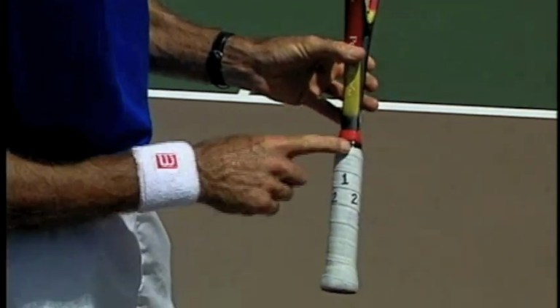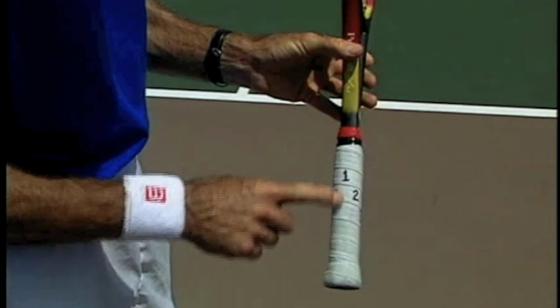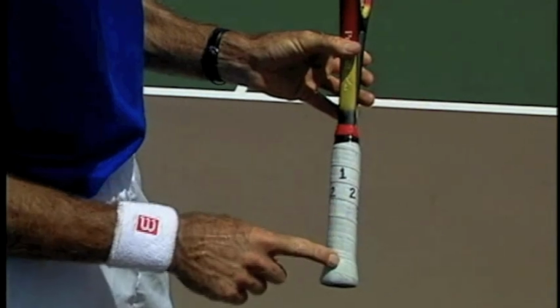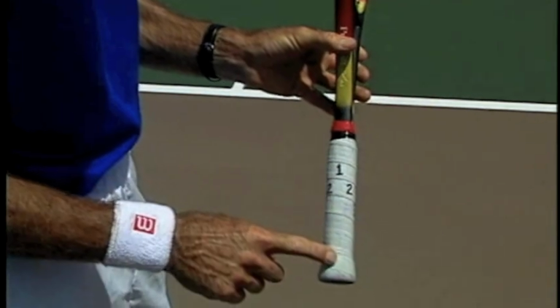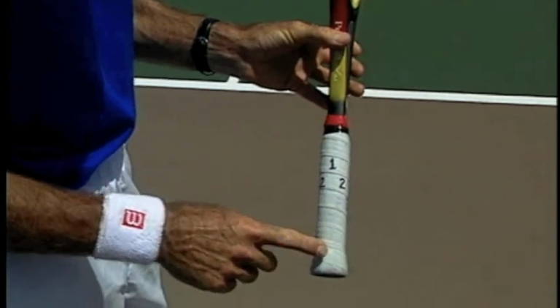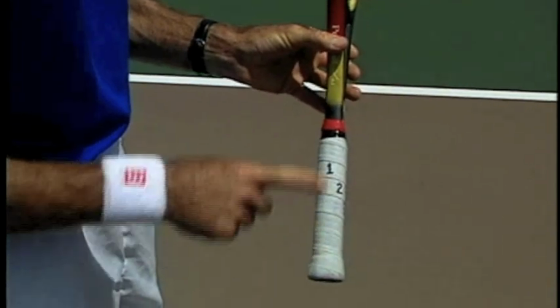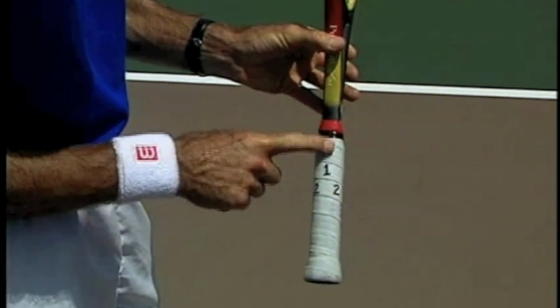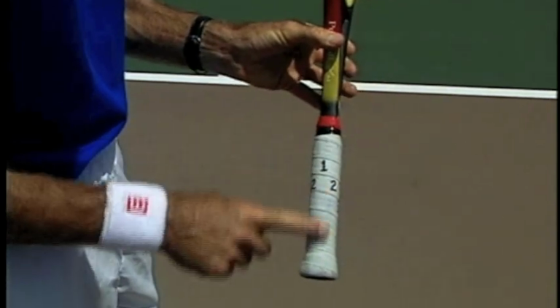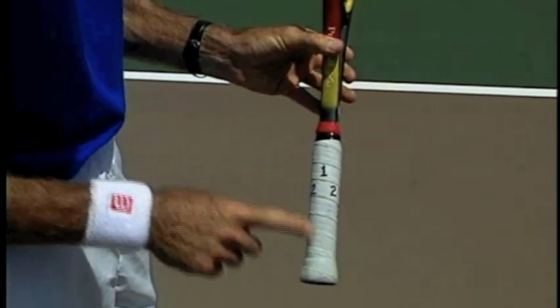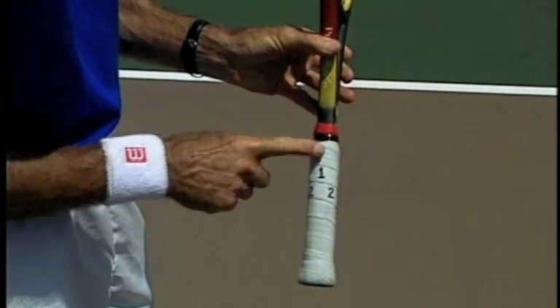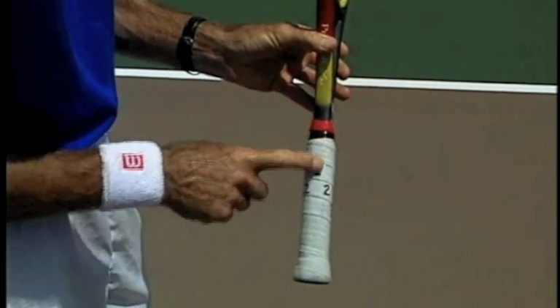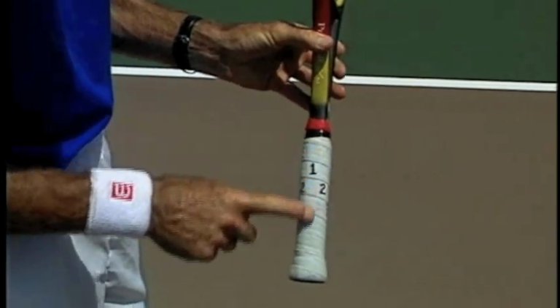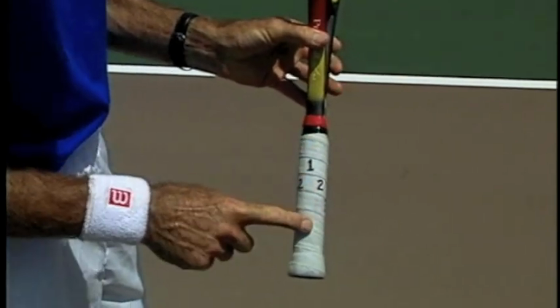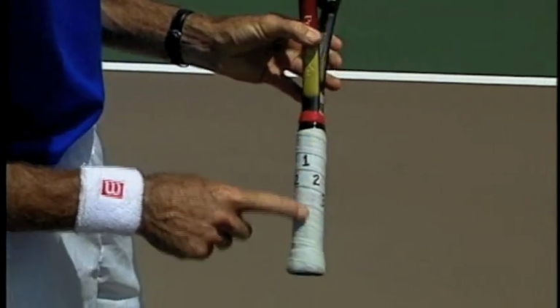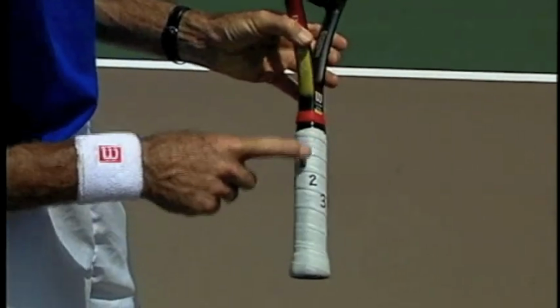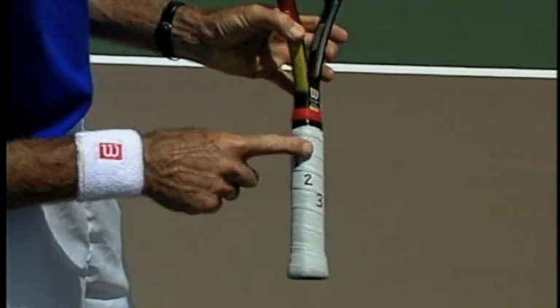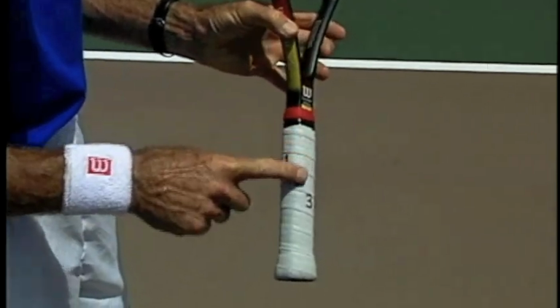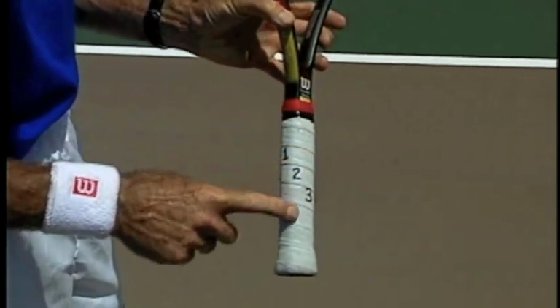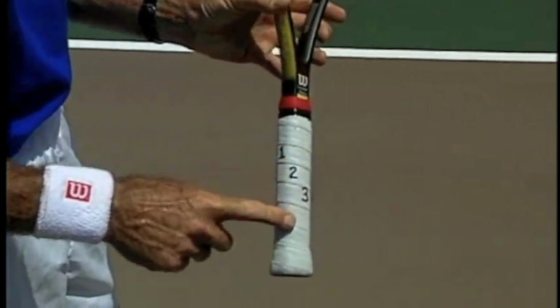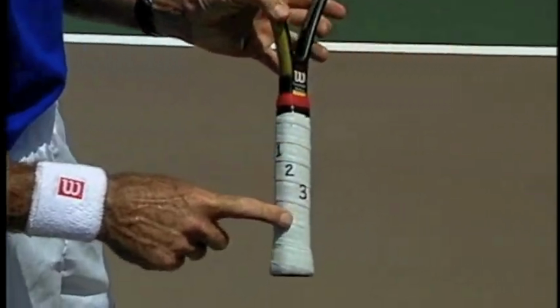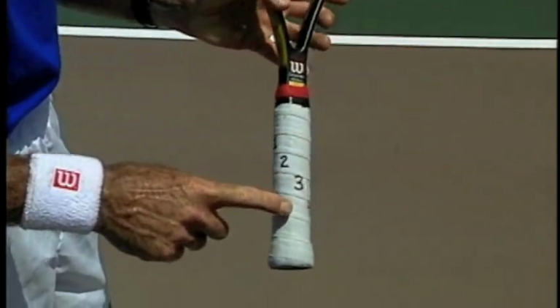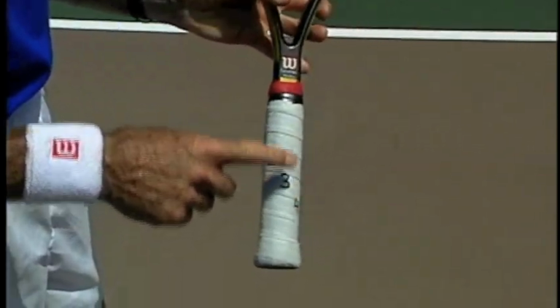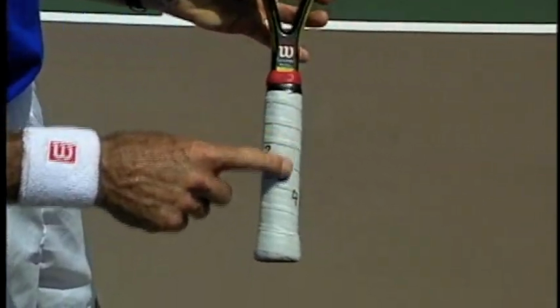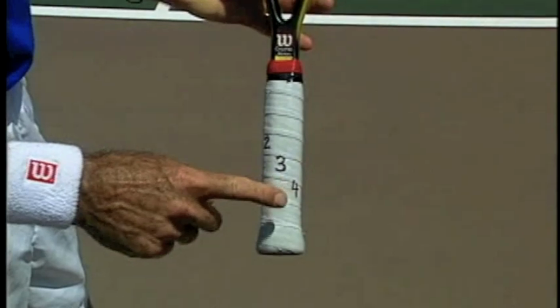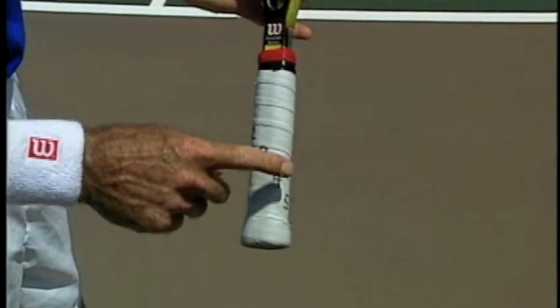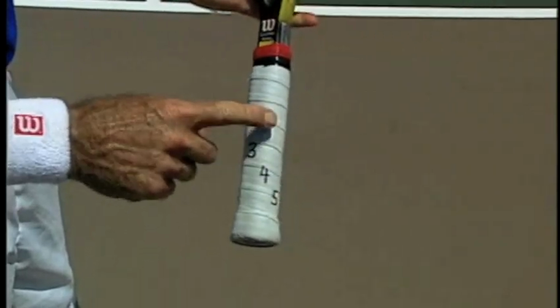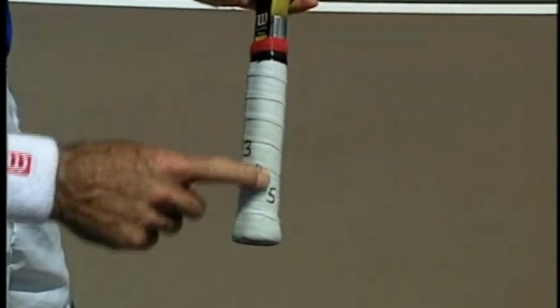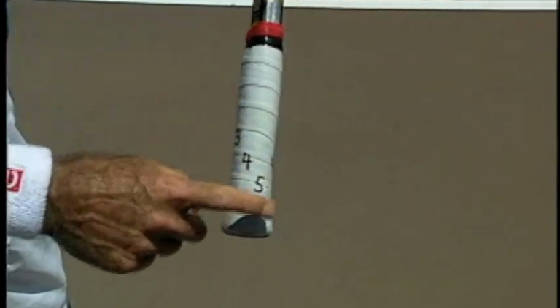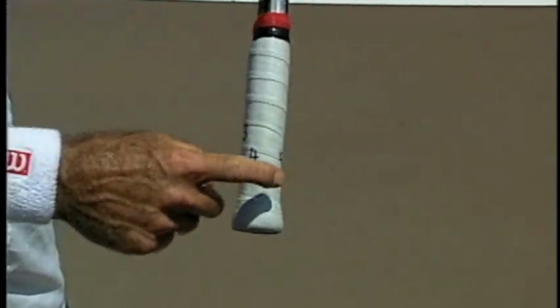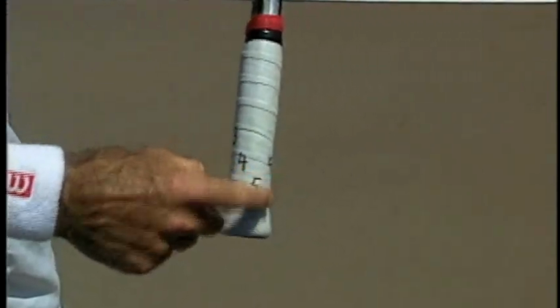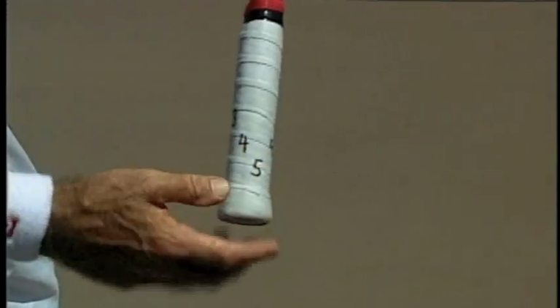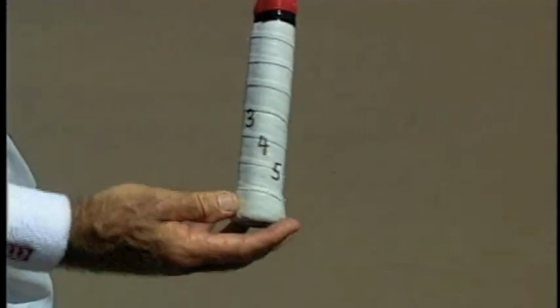We're going to give those sides numbers. Starting on top, we've got number one. This little bevel on the side is number two, three, four, and then five's on the bottom.